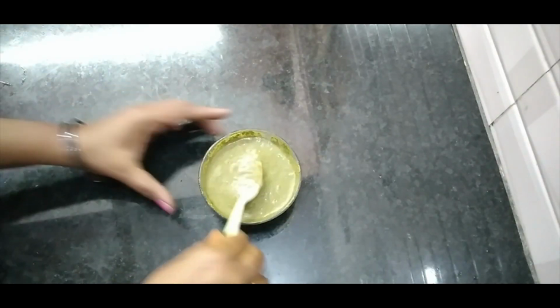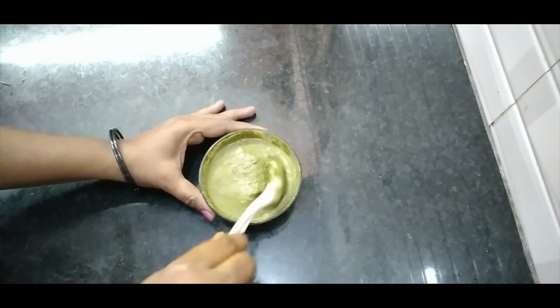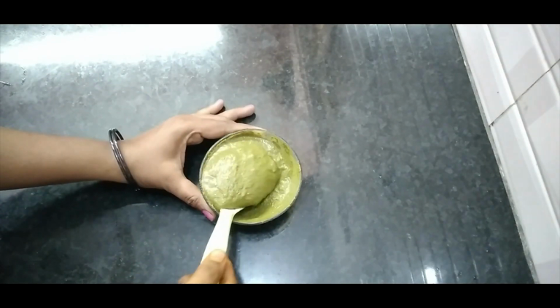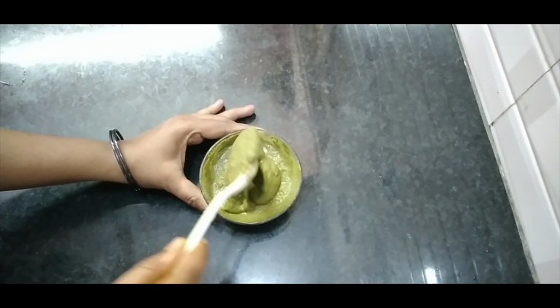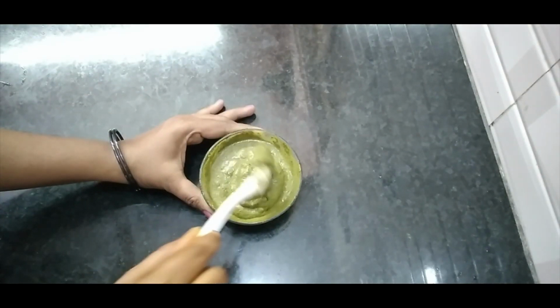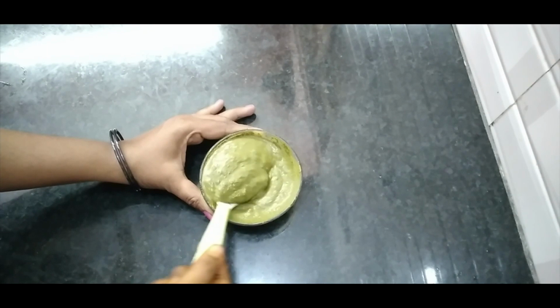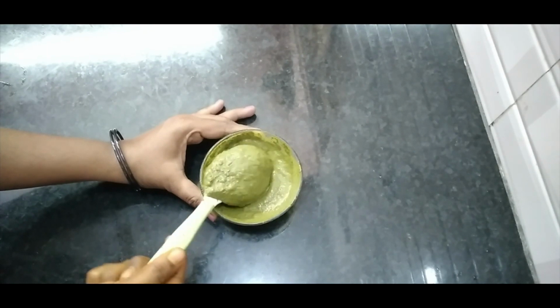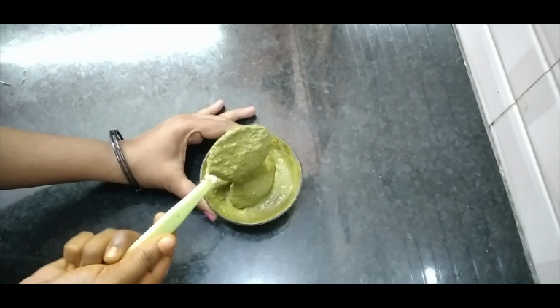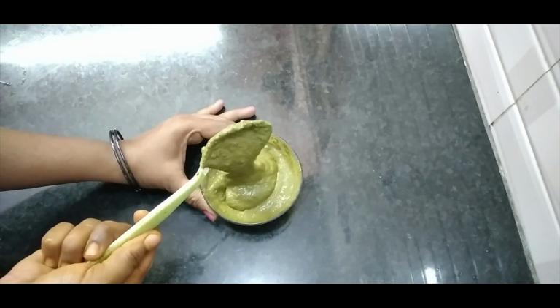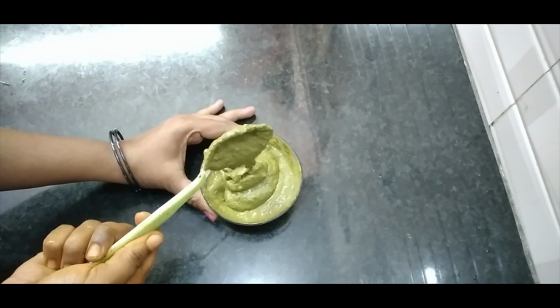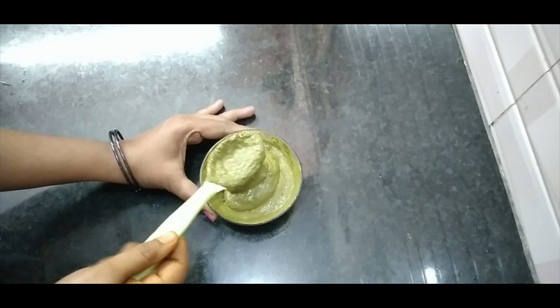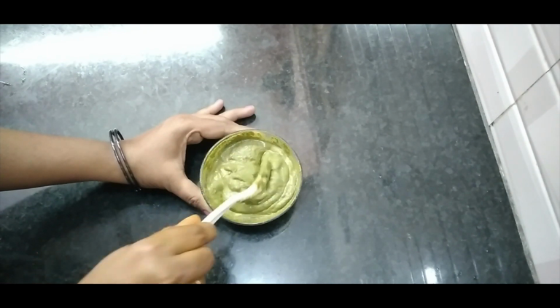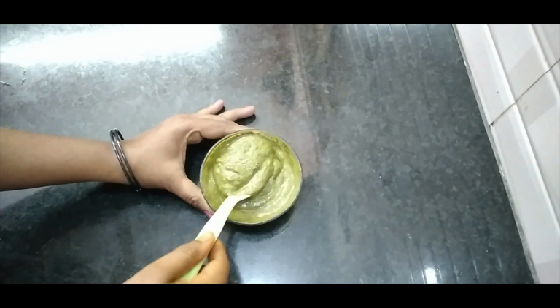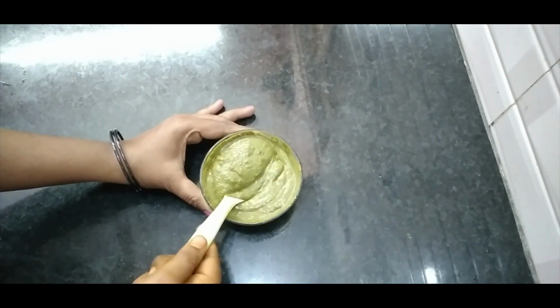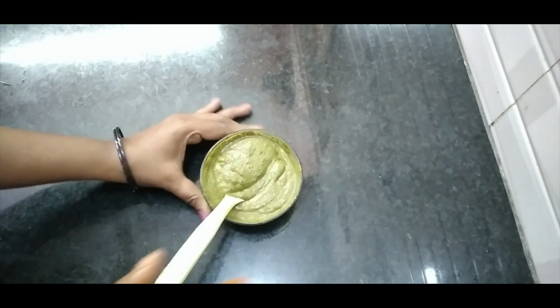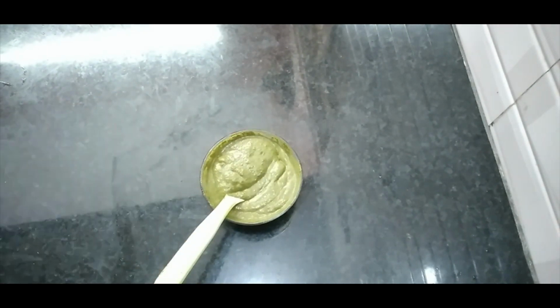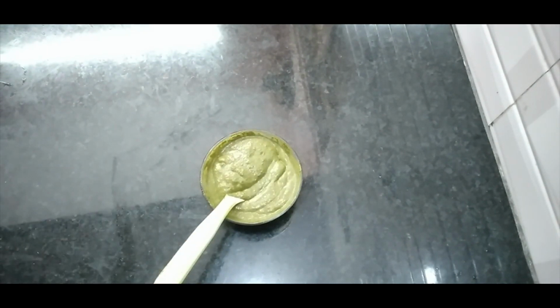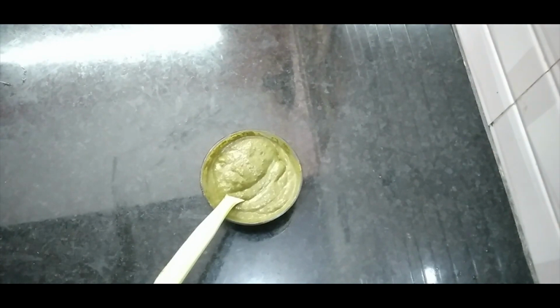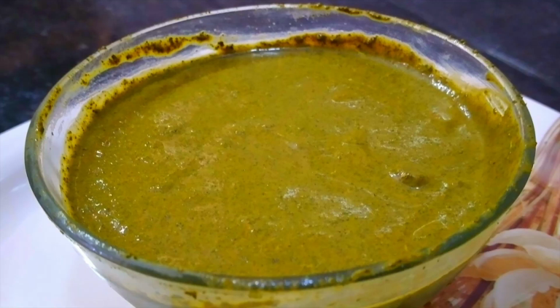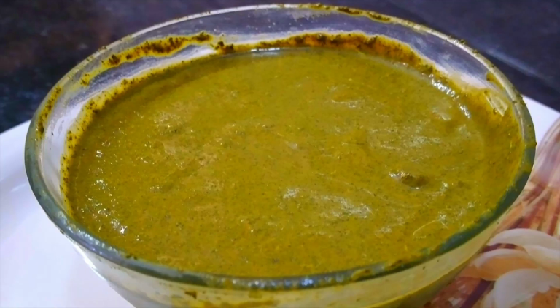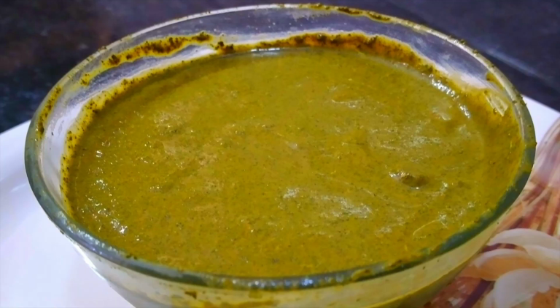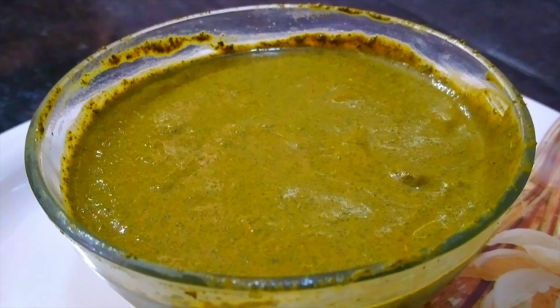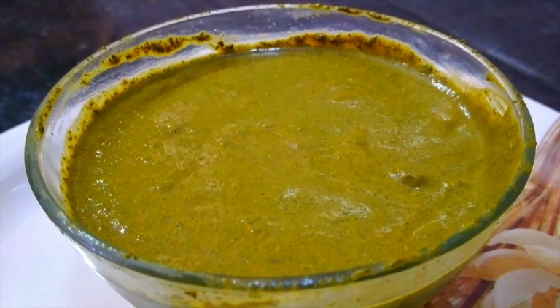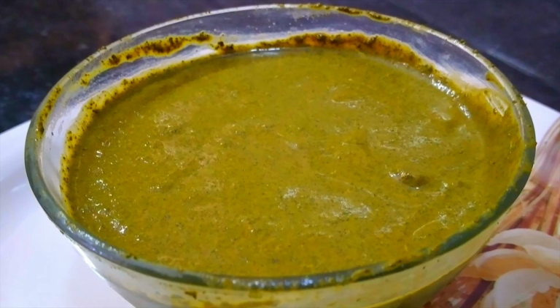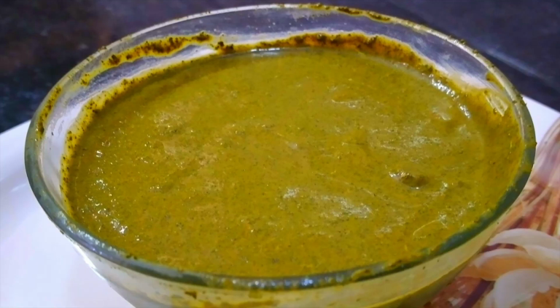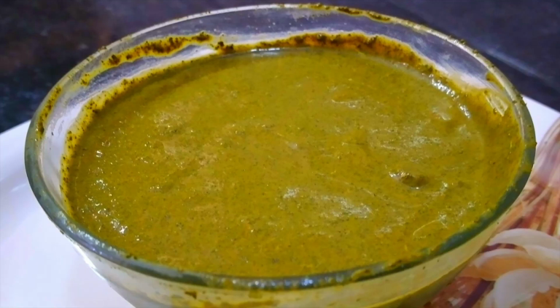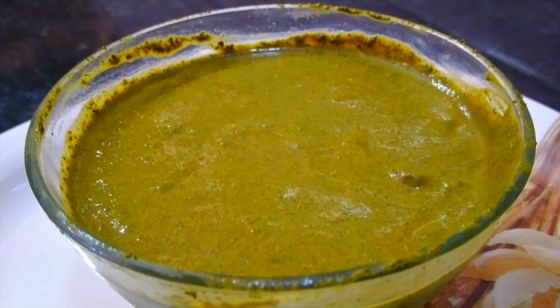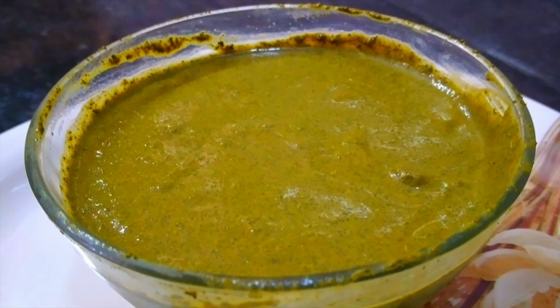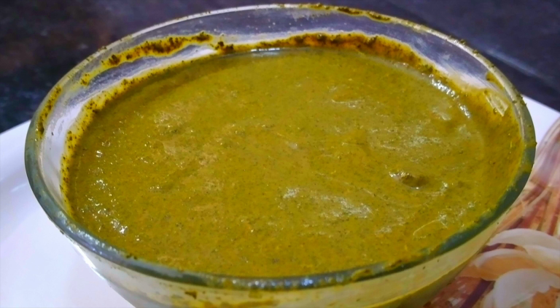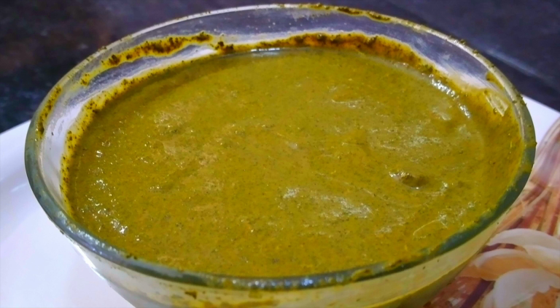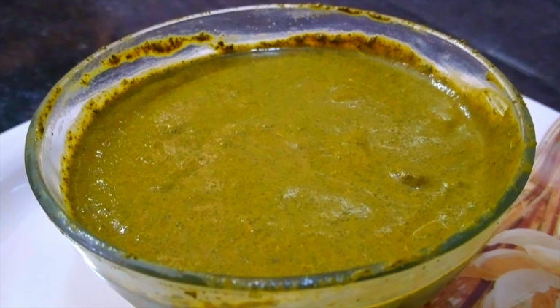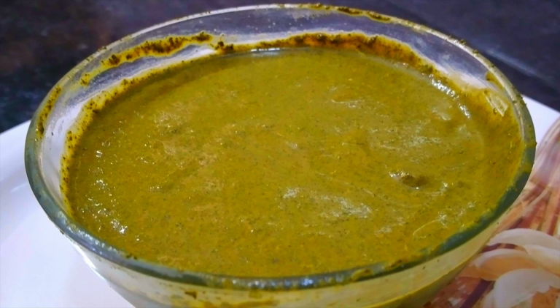We have a very good hair pack. It's like a hair powder. You can prepare it and it lasts for 8 months. Apply regularly for good results.